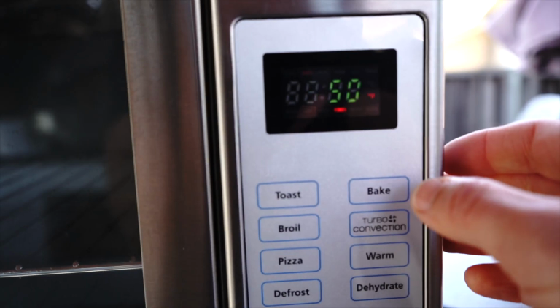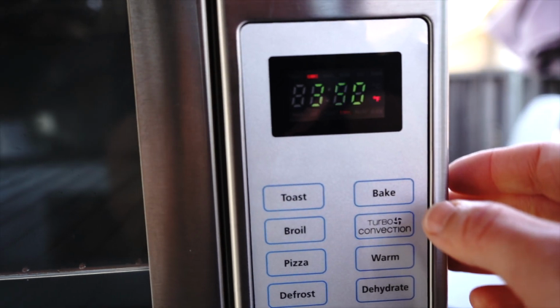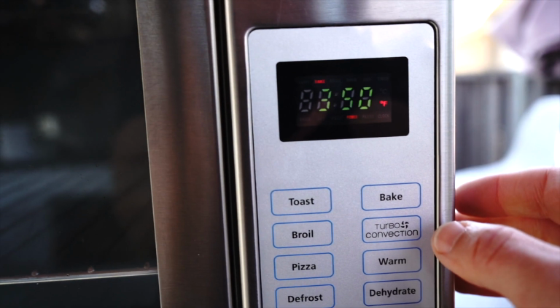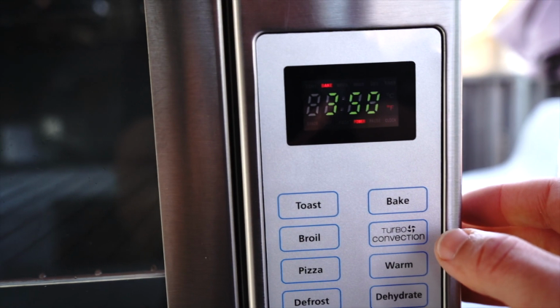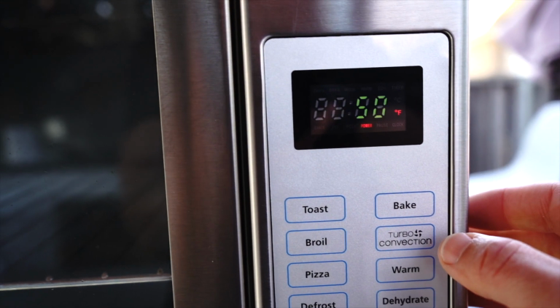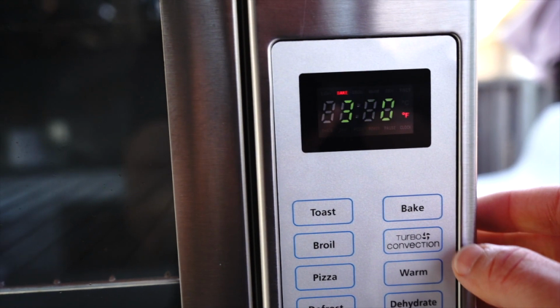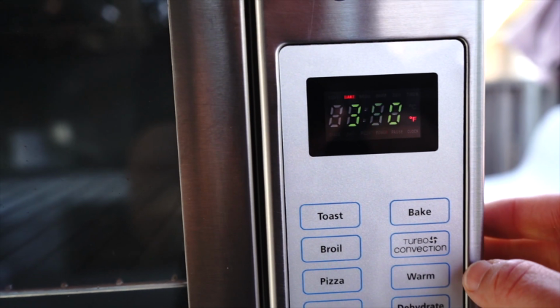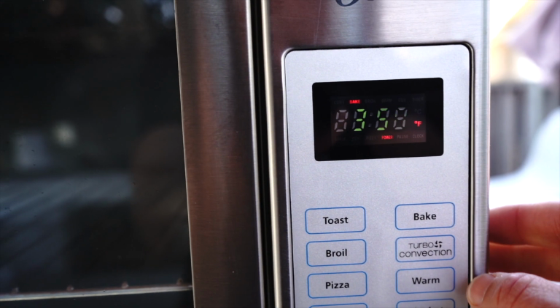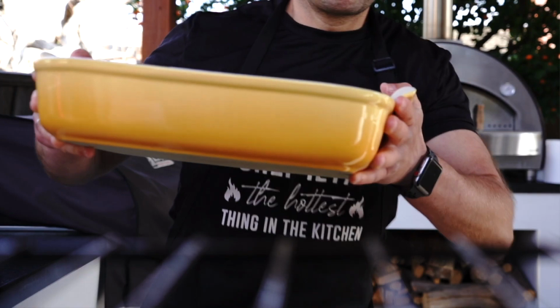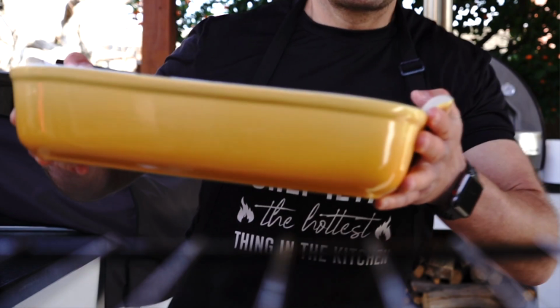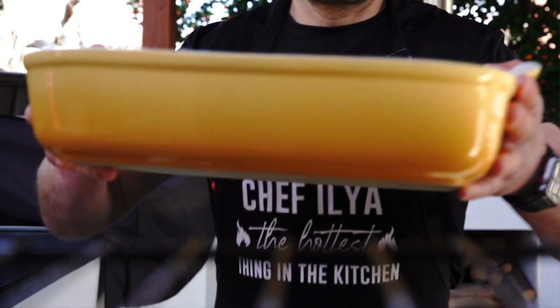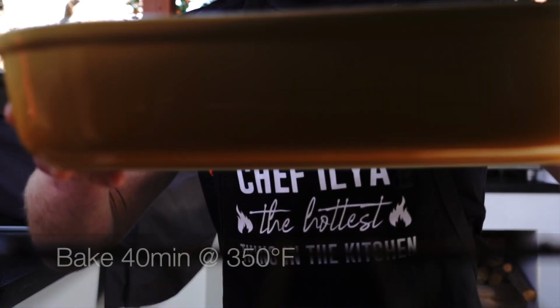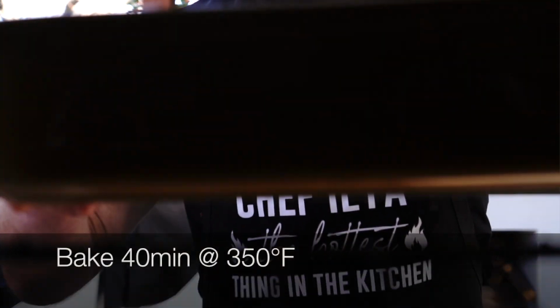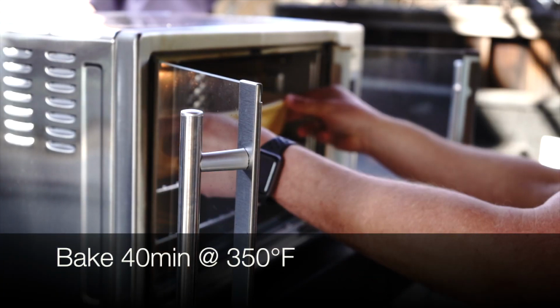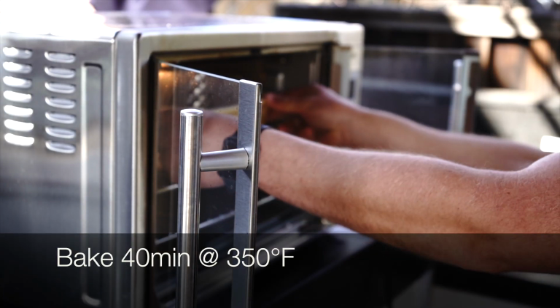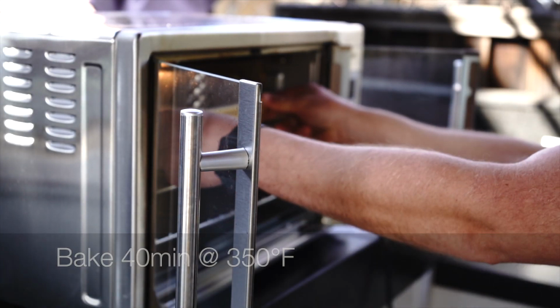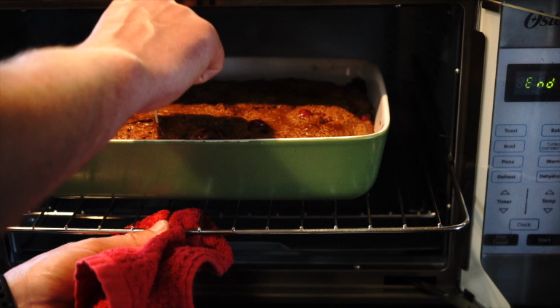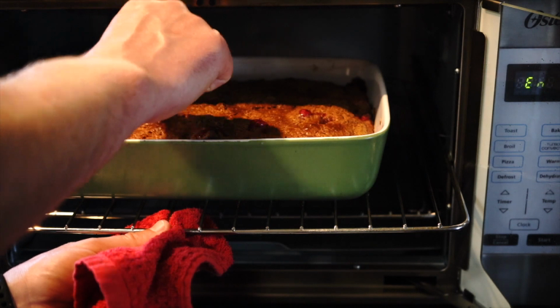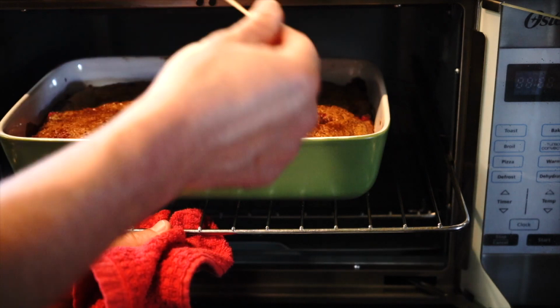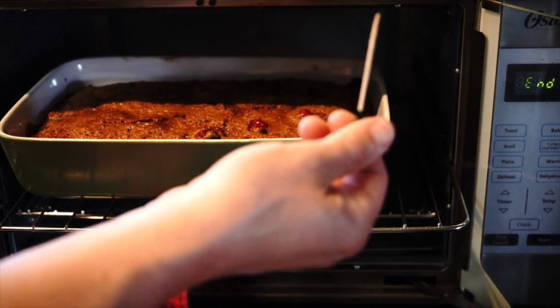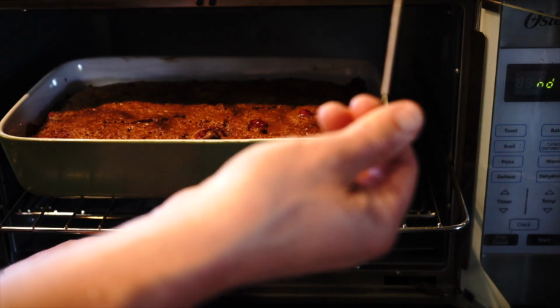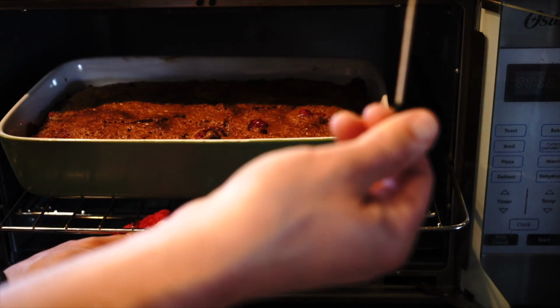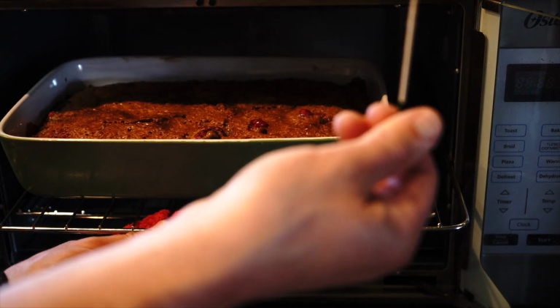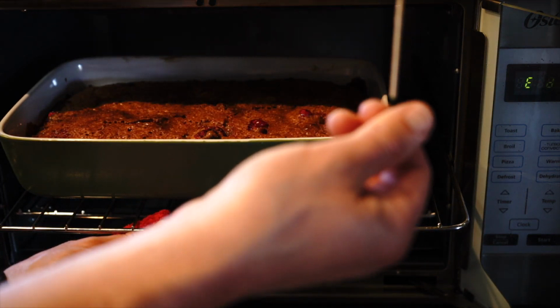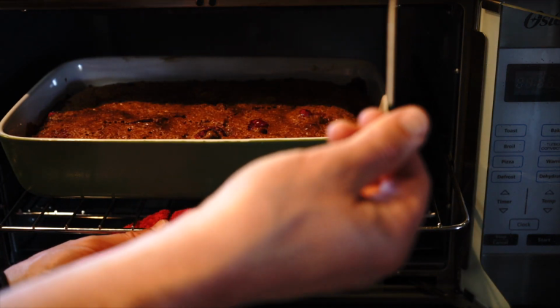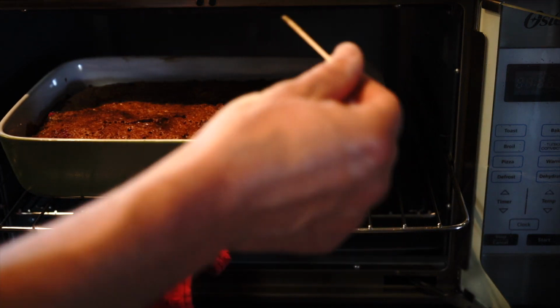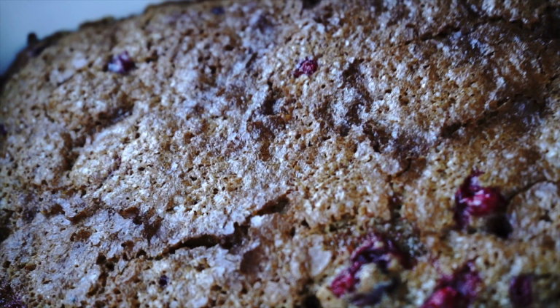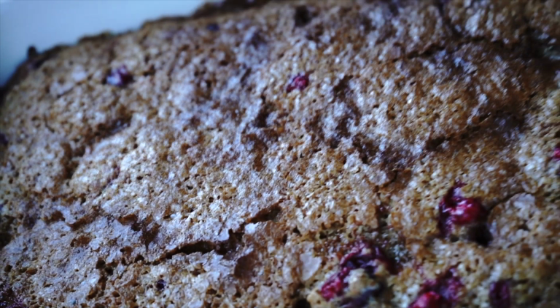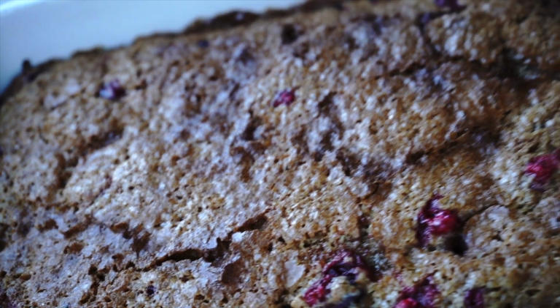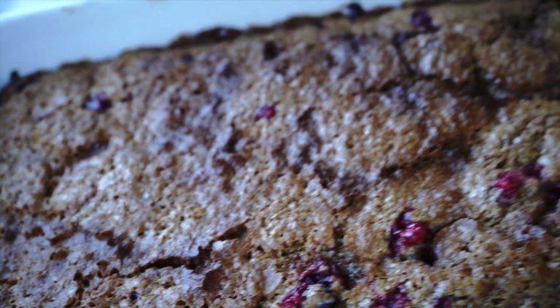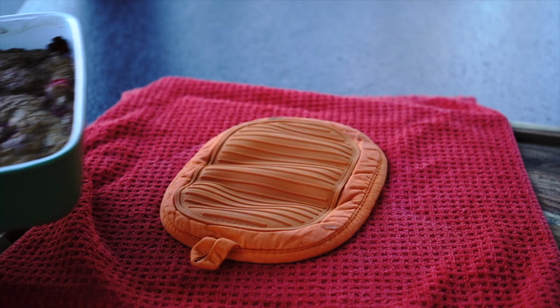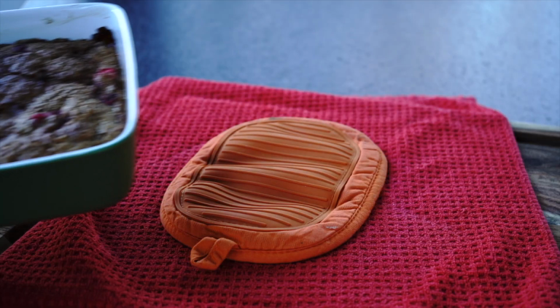Preheat the oven to 350 degrees Fahrenheit and bake it for about 40 minutes. Use a toothpick to see if it is ready — when the toothpick comes out dry, it is fully baked.